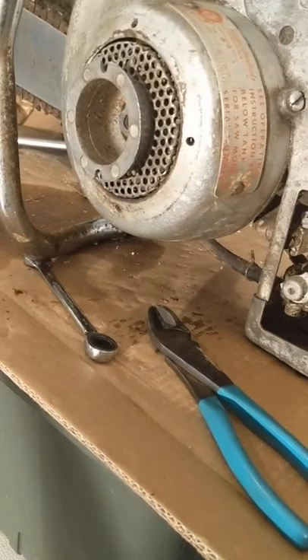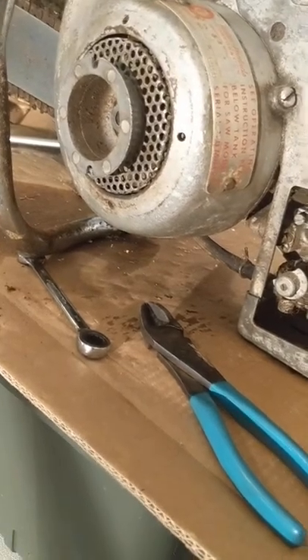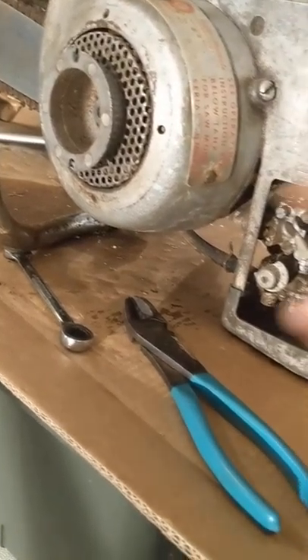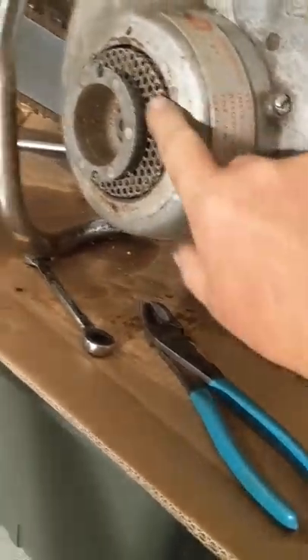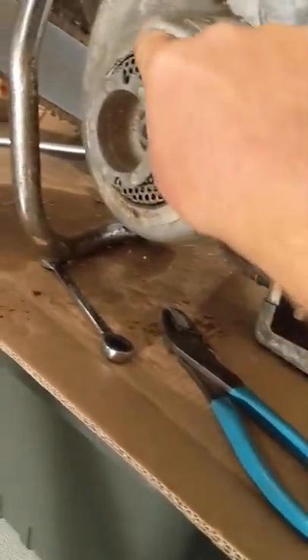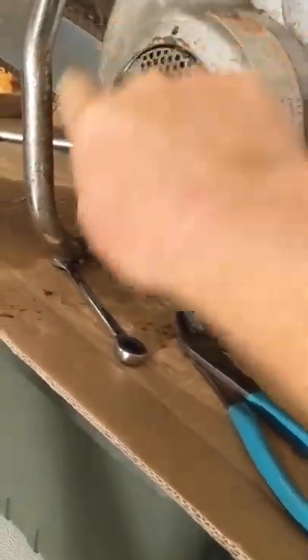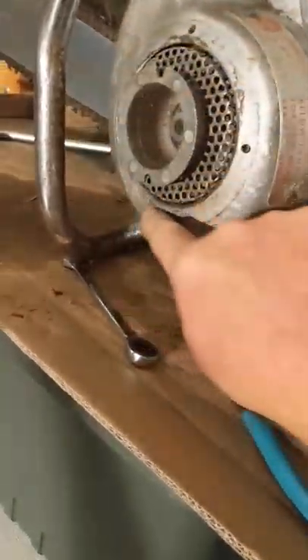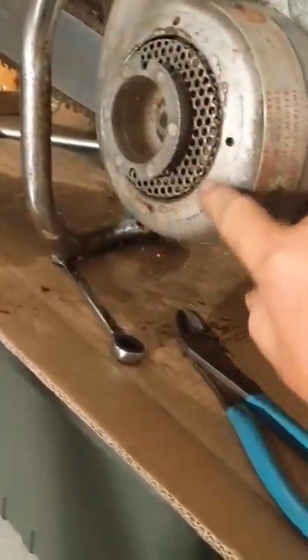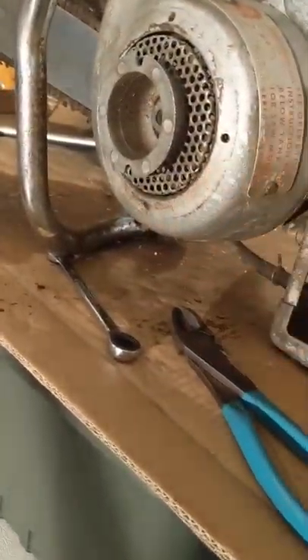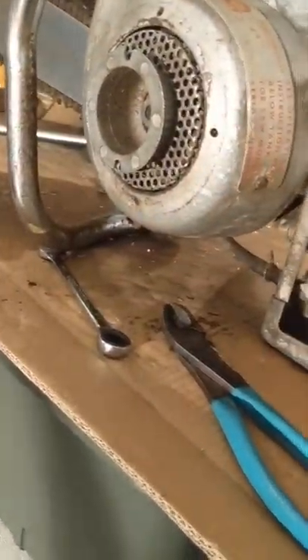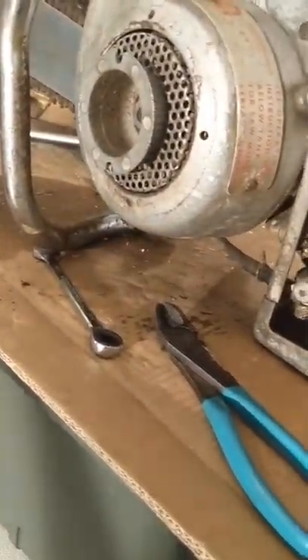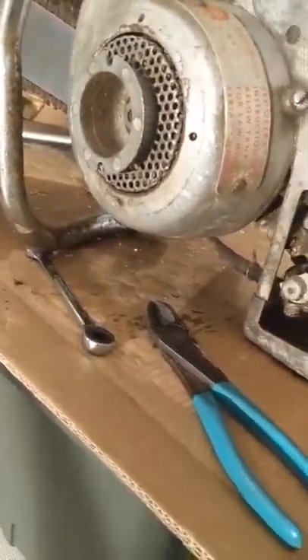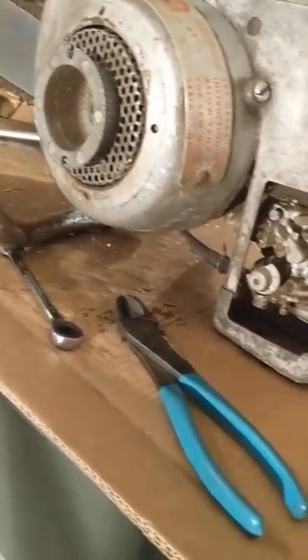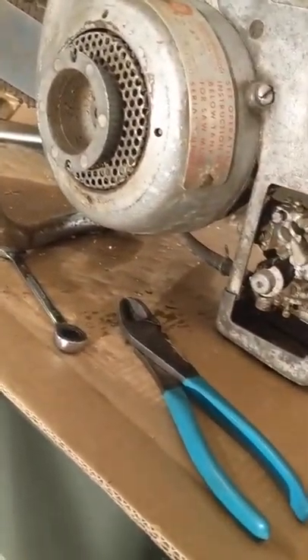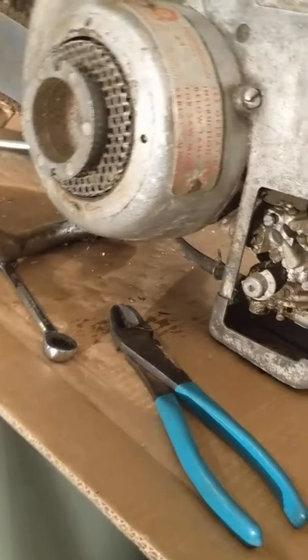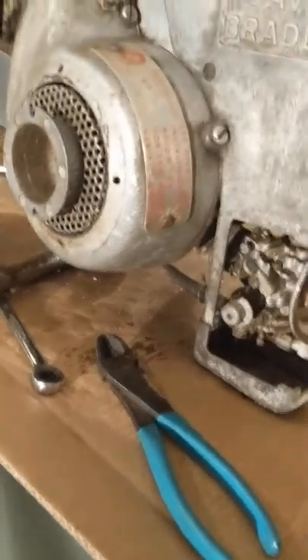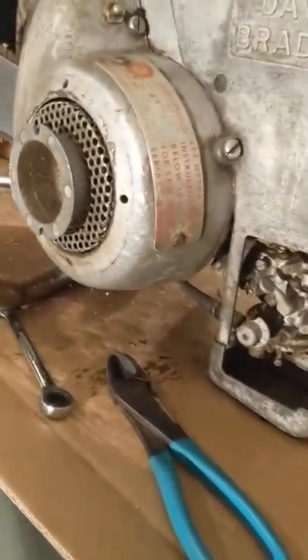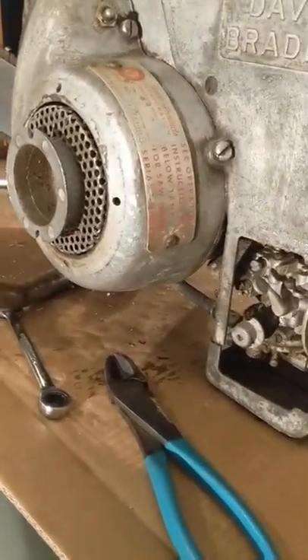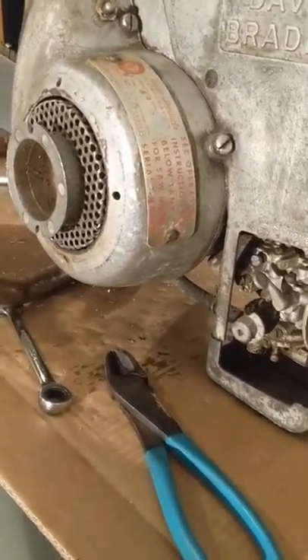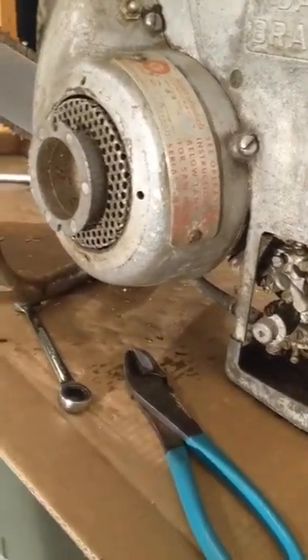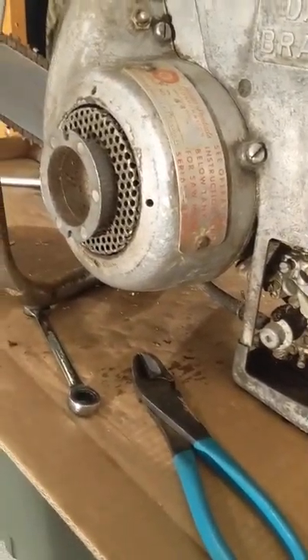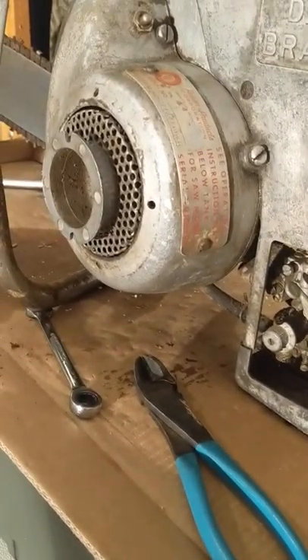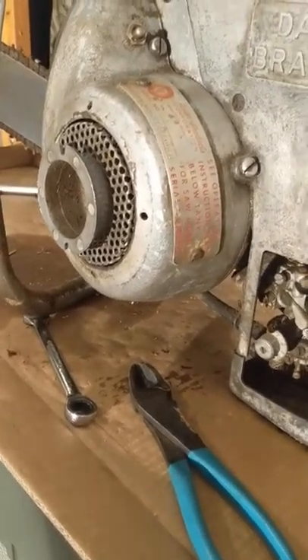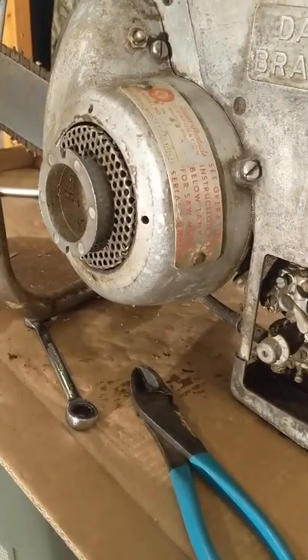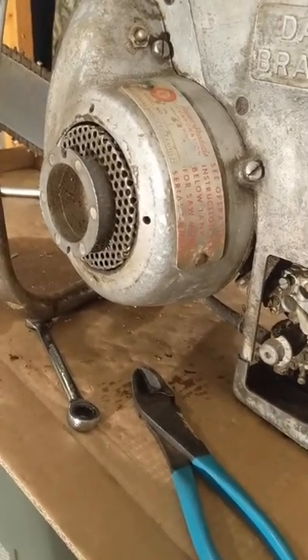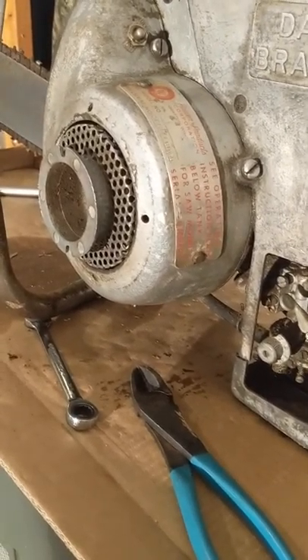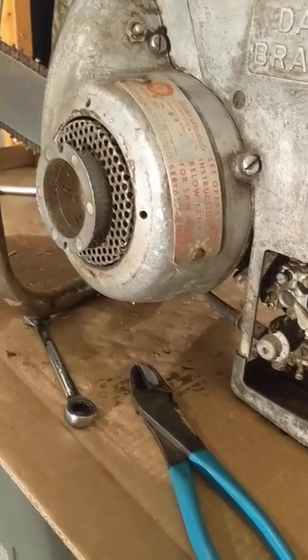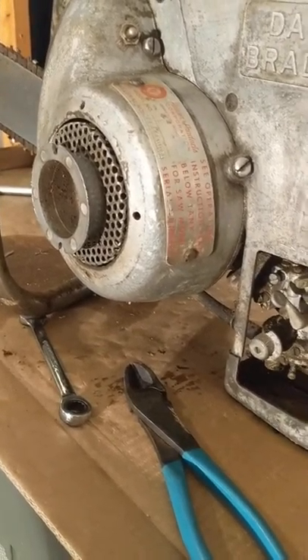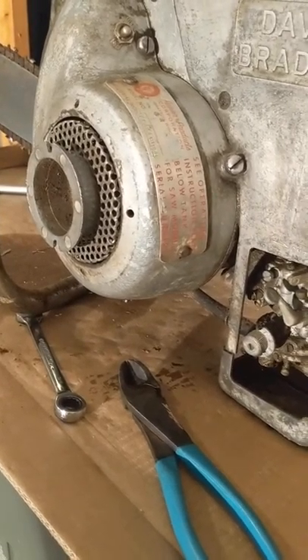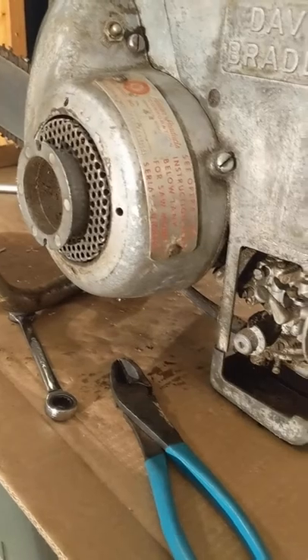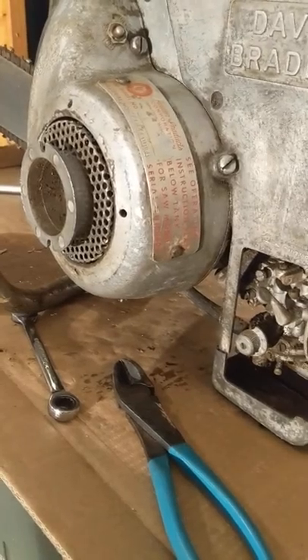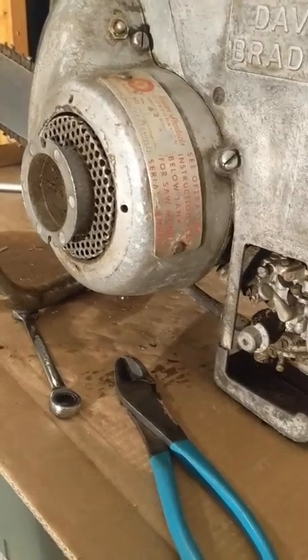I was hoping it would have a rewind starter, because I know they came with them. The holes are there for it, but this is just like my other one — it doesn't have the rewind.